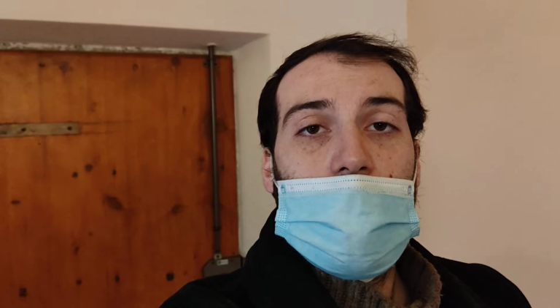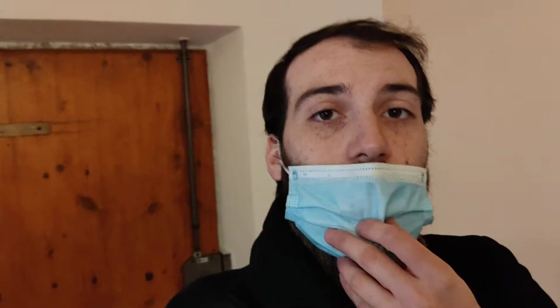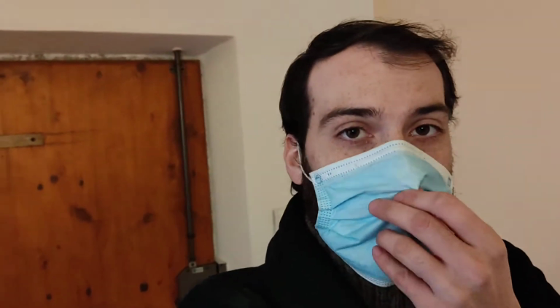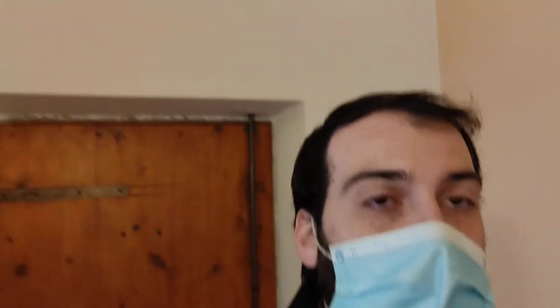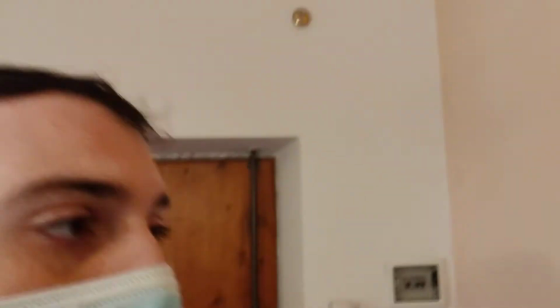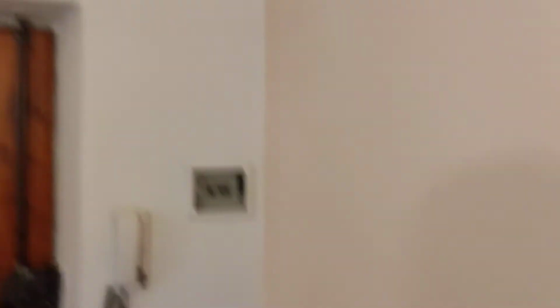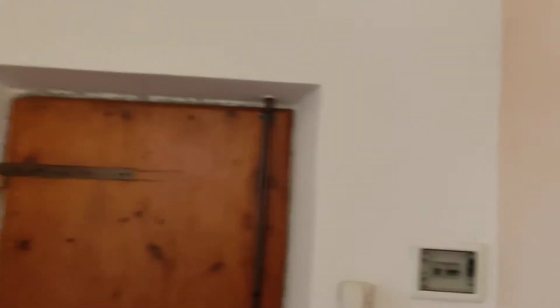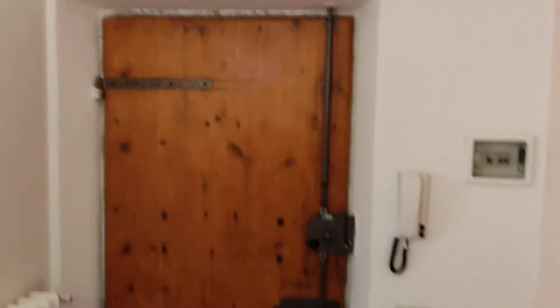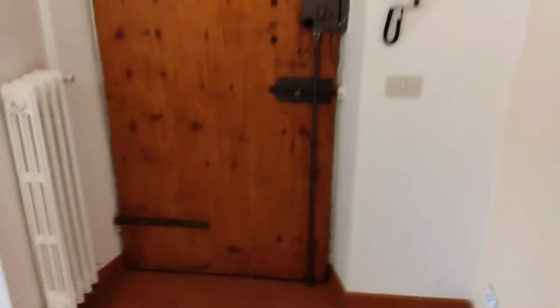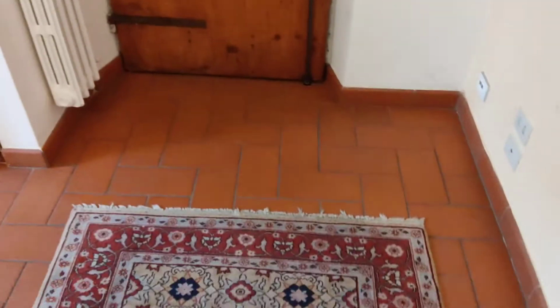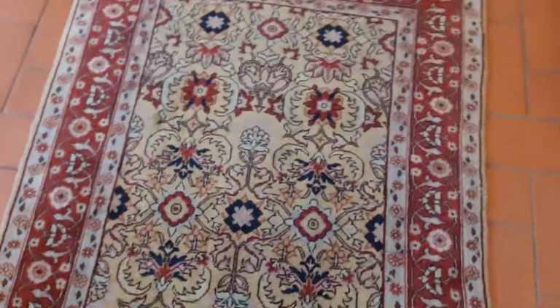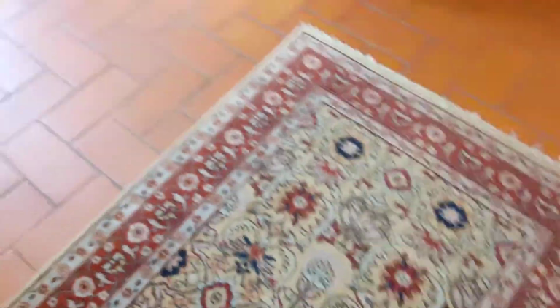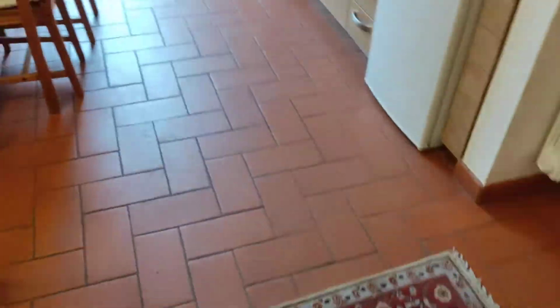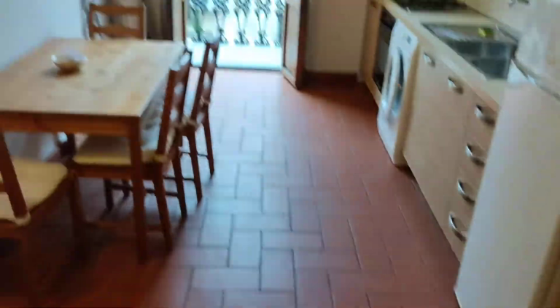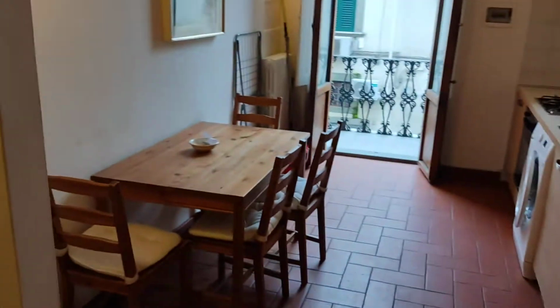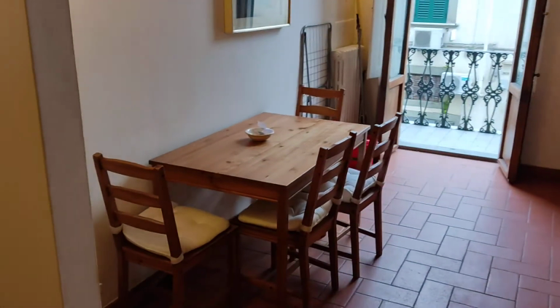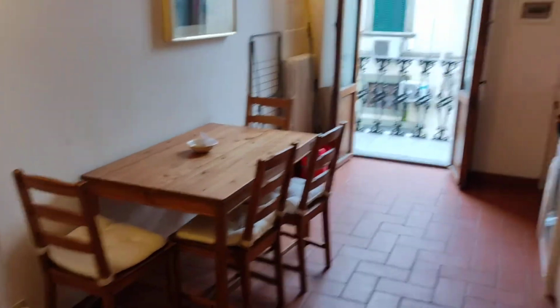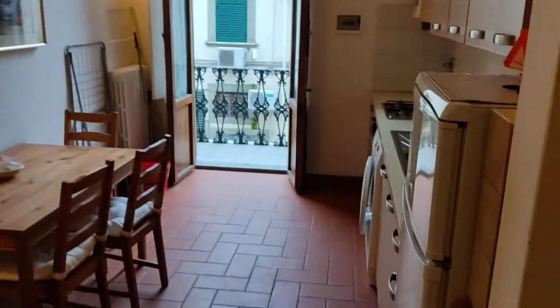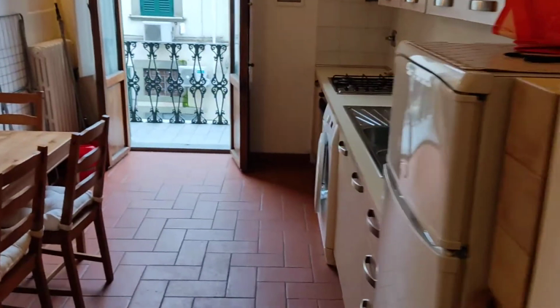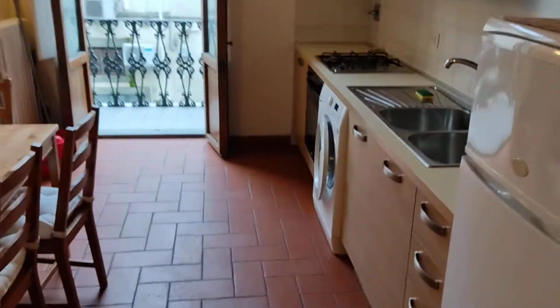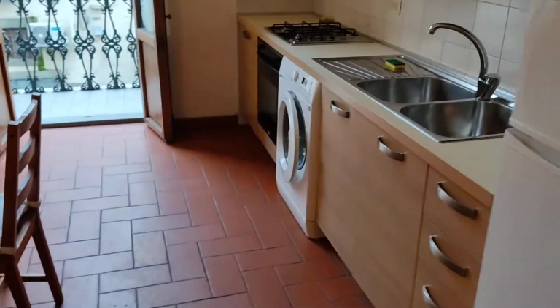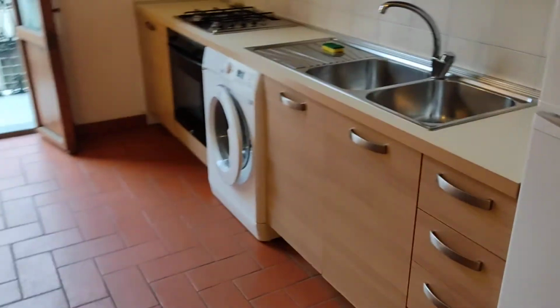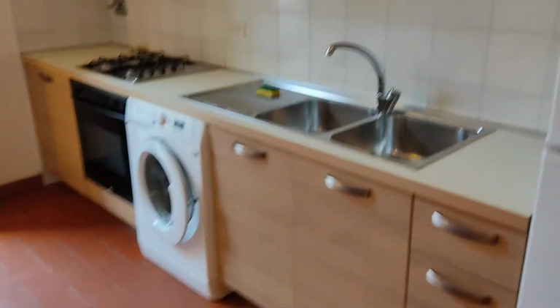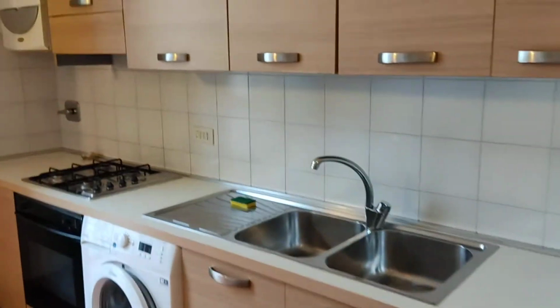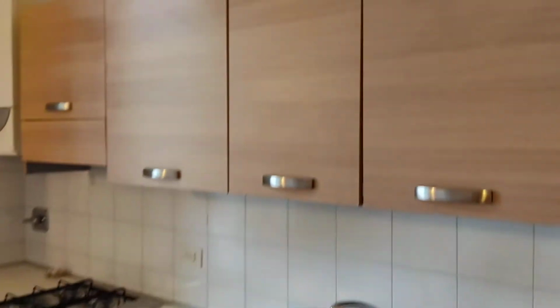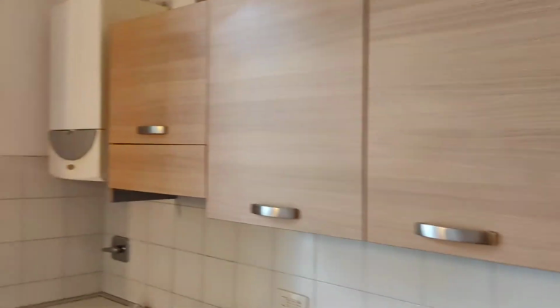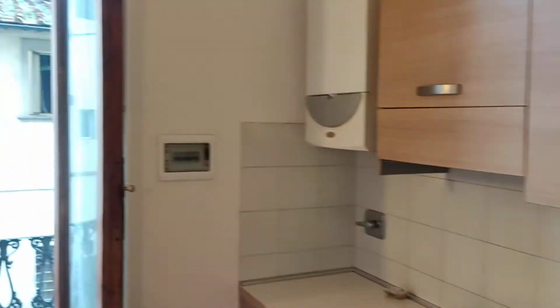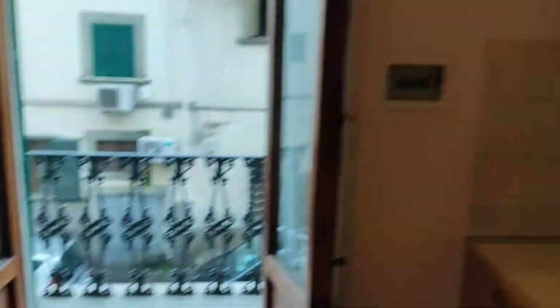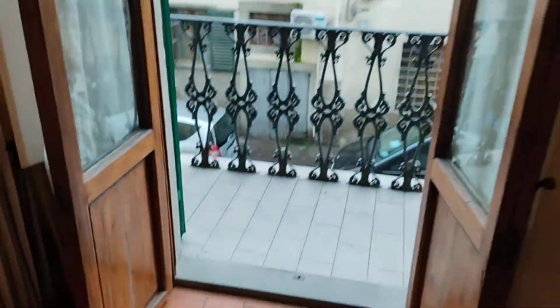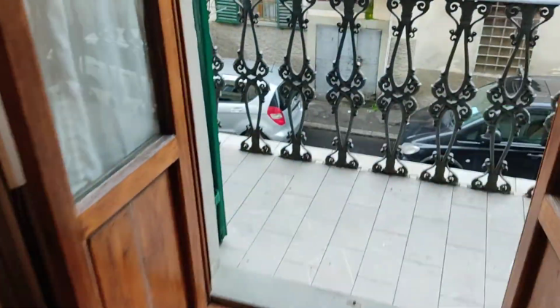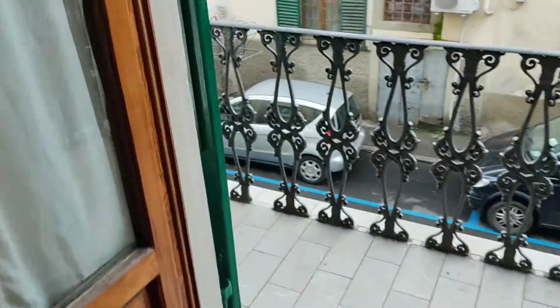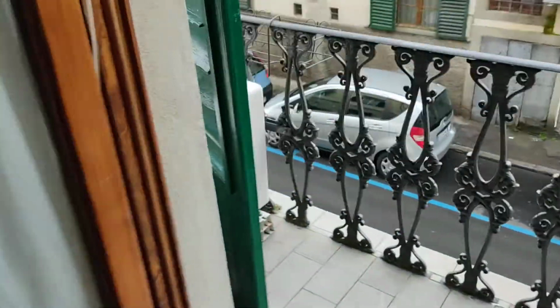I'm going to show you this flat. At my back you can see the entrance door. We are into this hall and on the right side we find the kitchen, which is very modern. There is a laundry machine, many shelves and also a balcony.